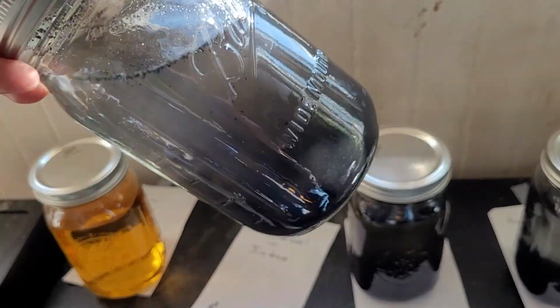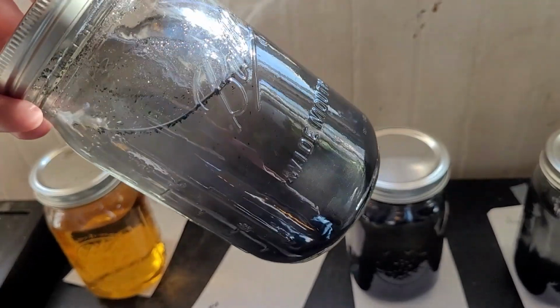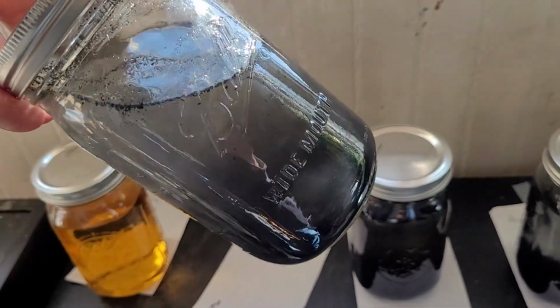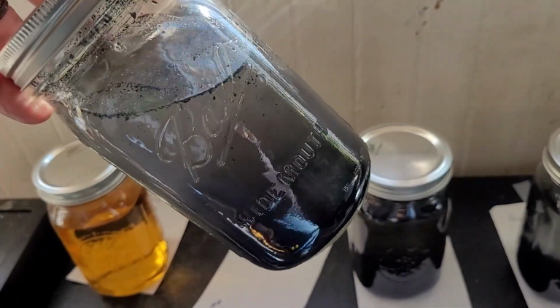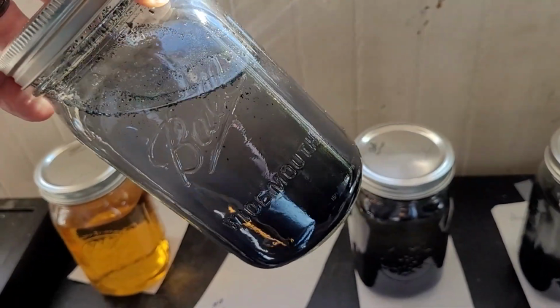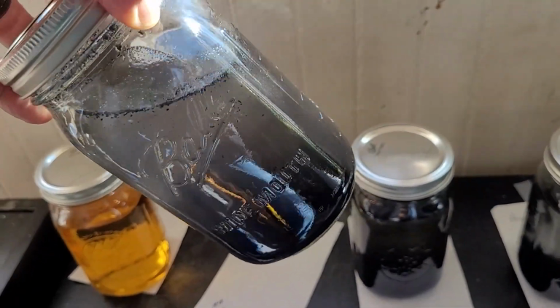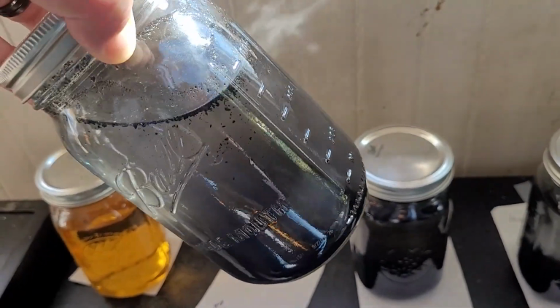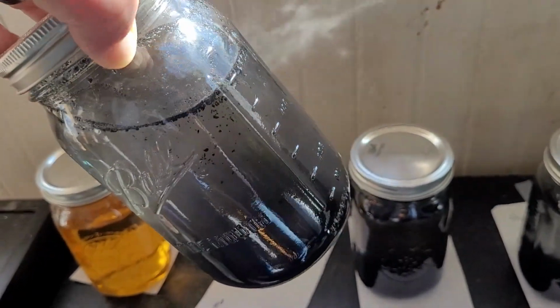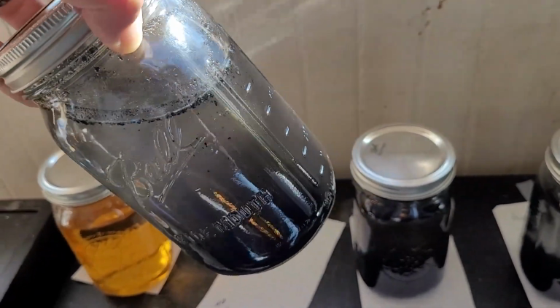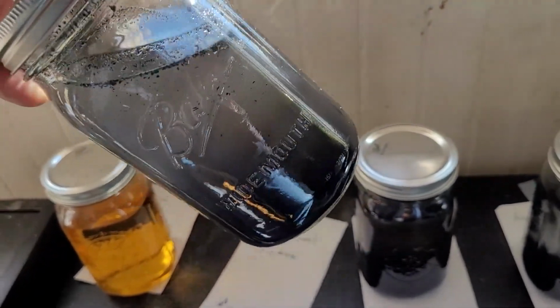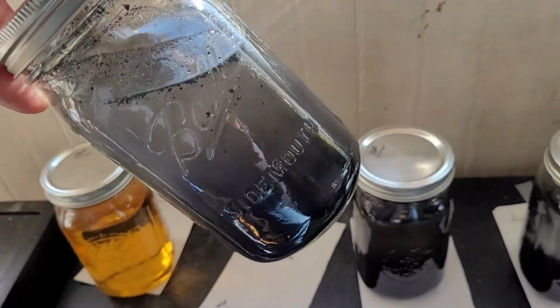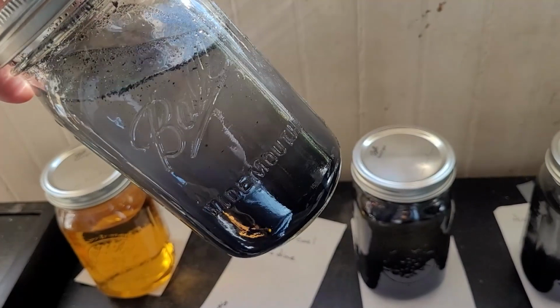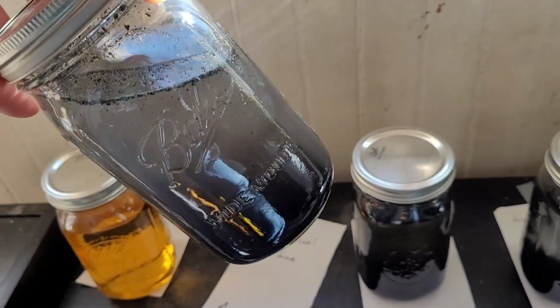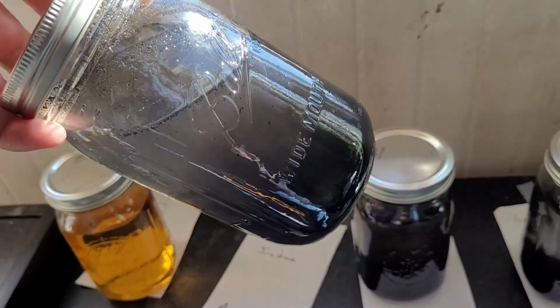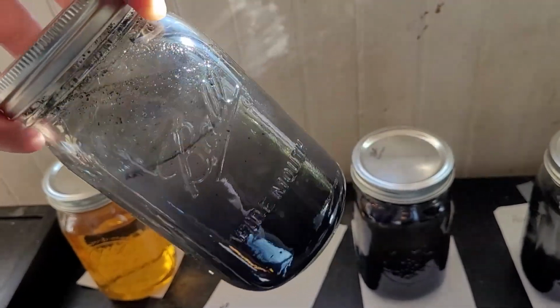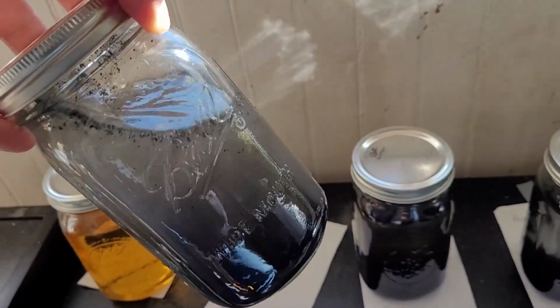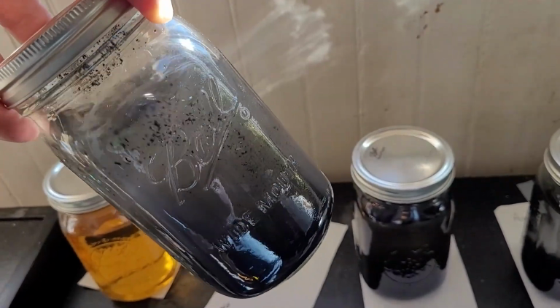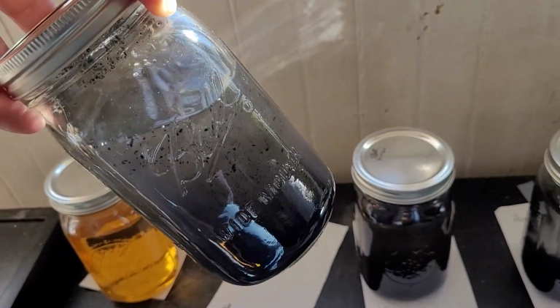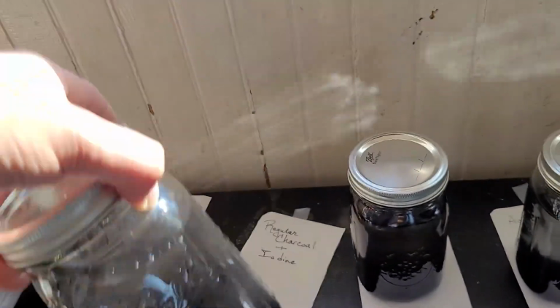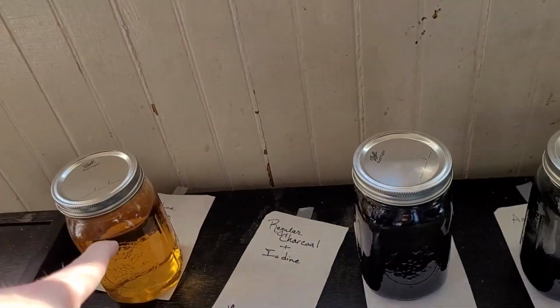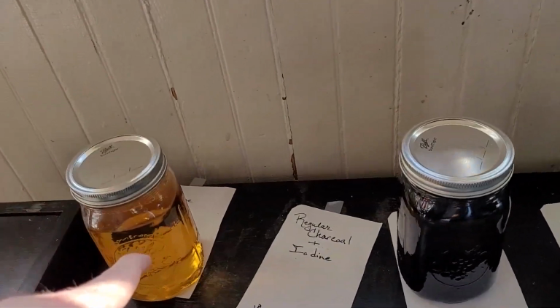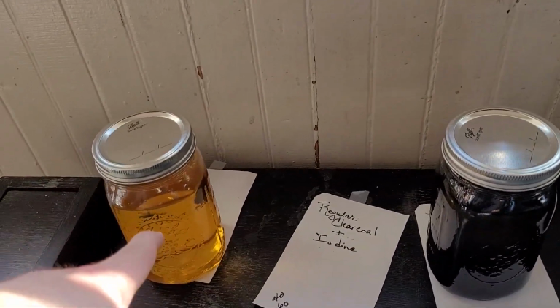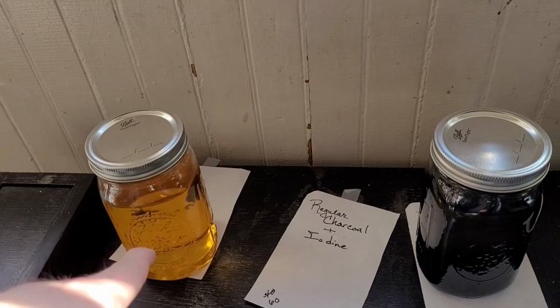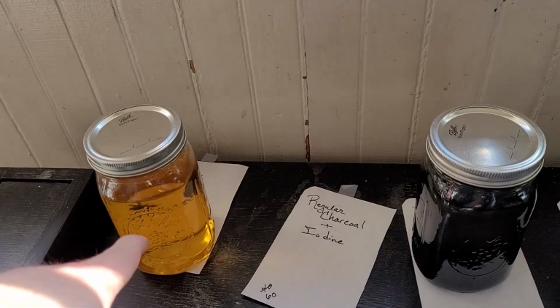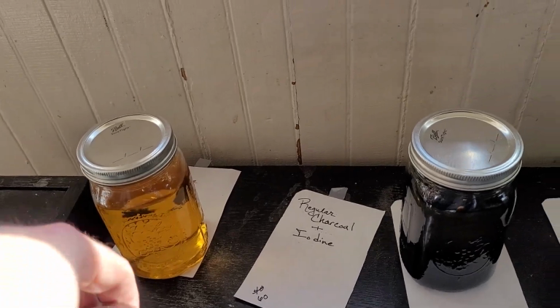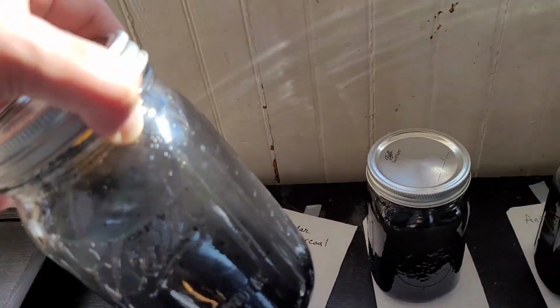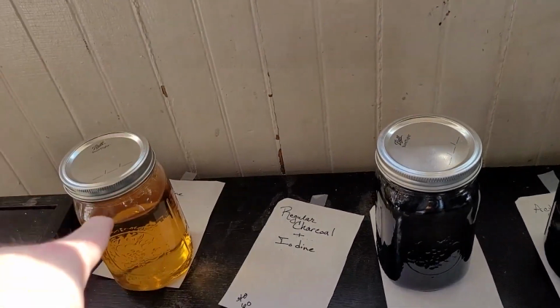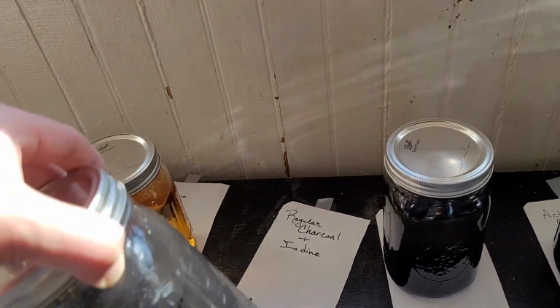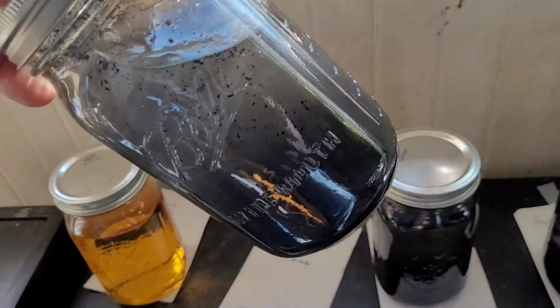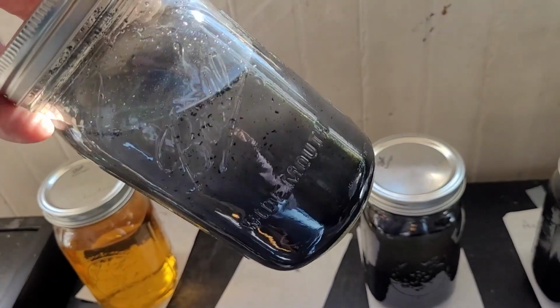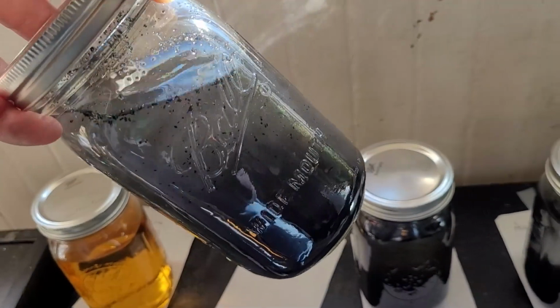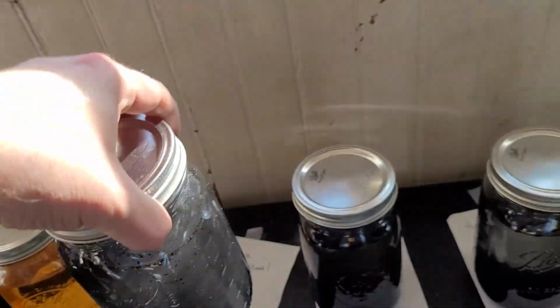As you can see it's kind of a bluish-gray color, but that's just from the charcoal. If it had any iodine still in the solution you'd see a bit of that yellowish-orange tint to it — but it doesn't.